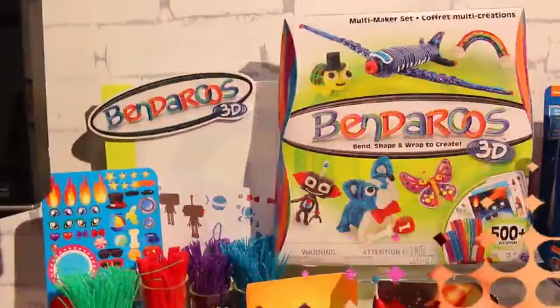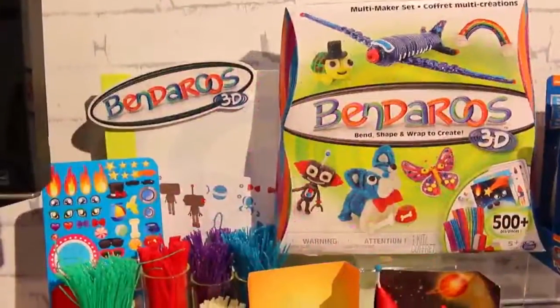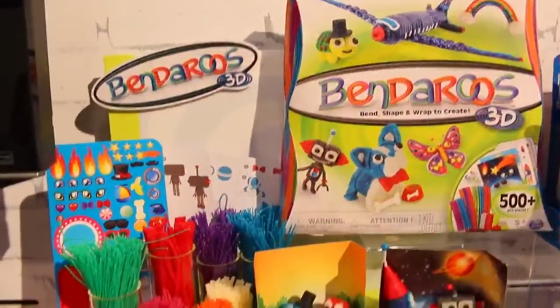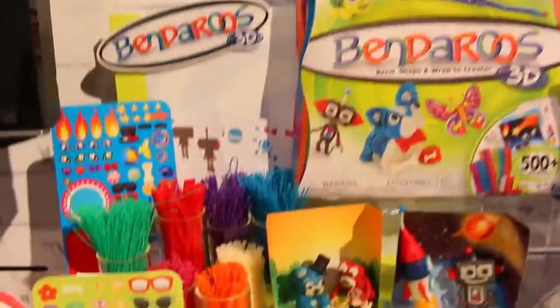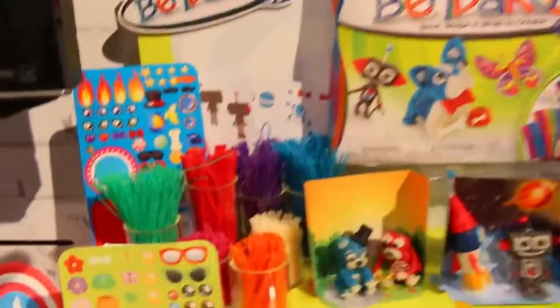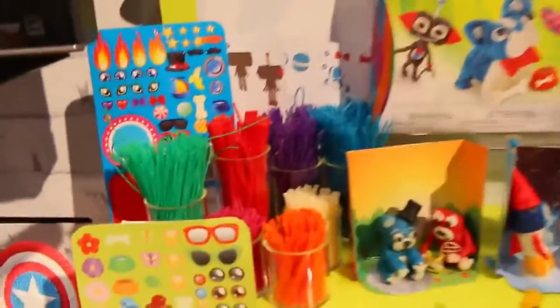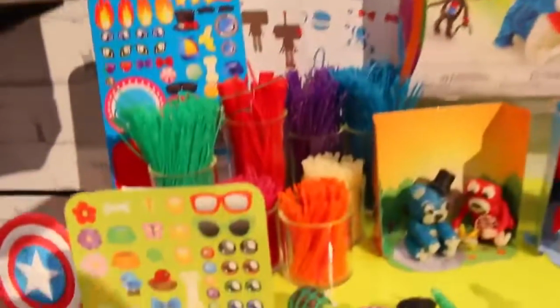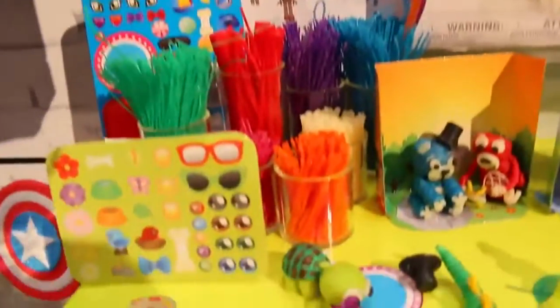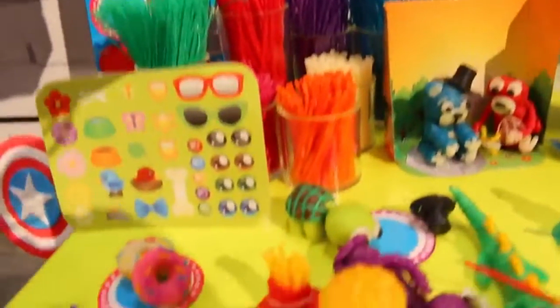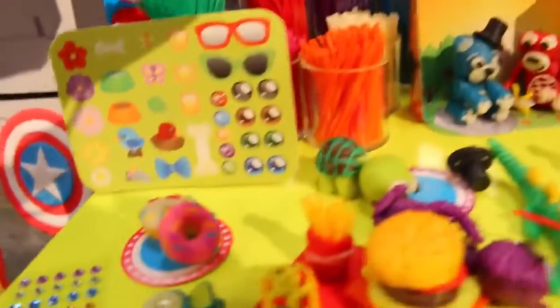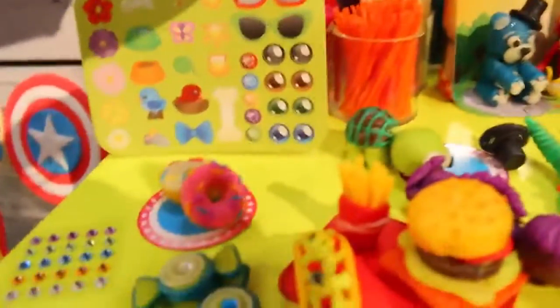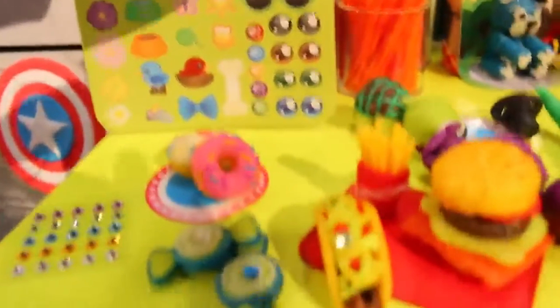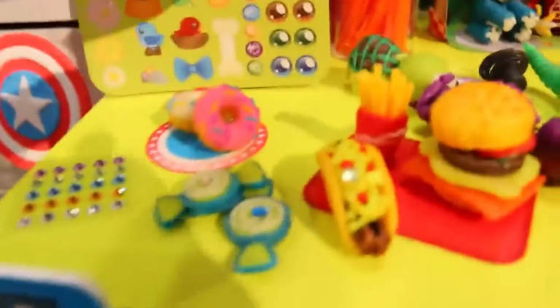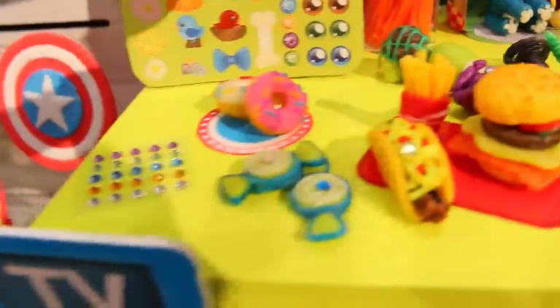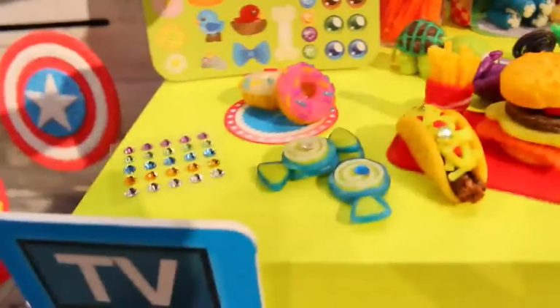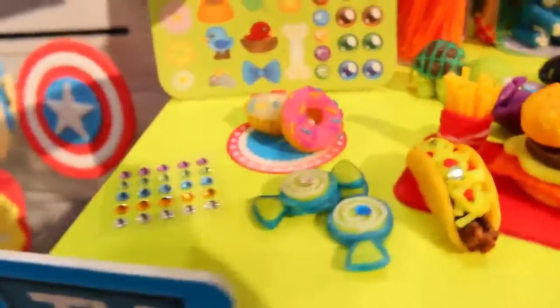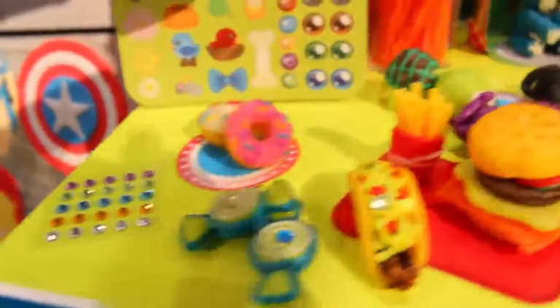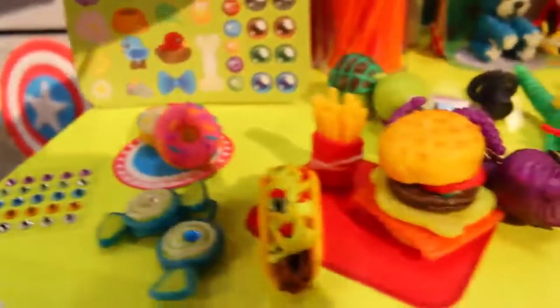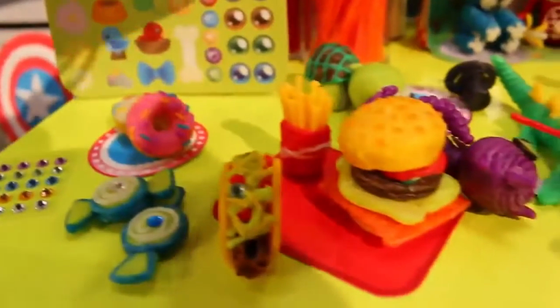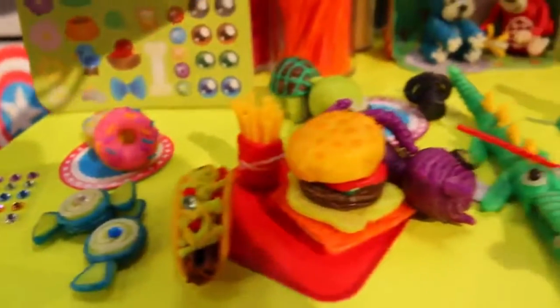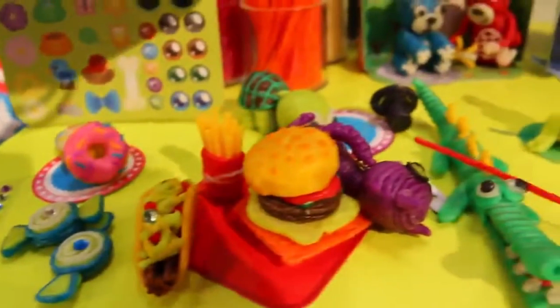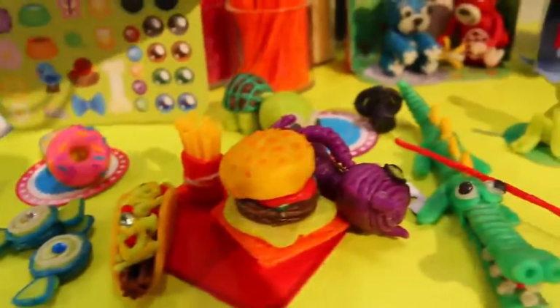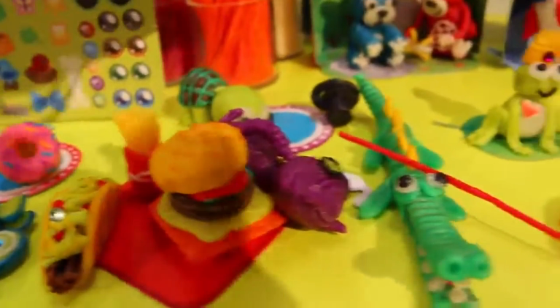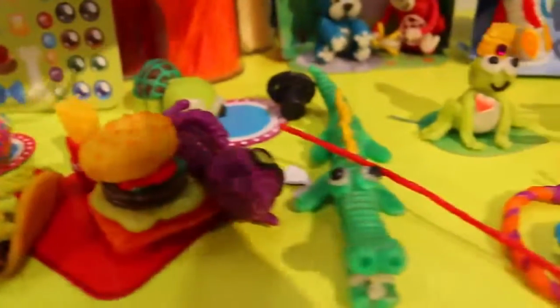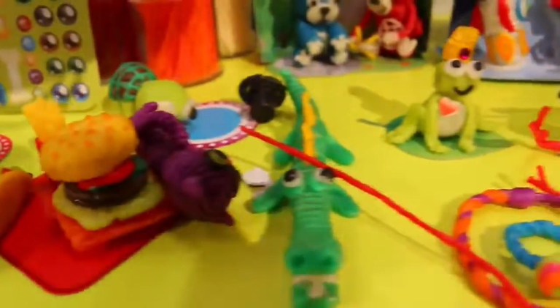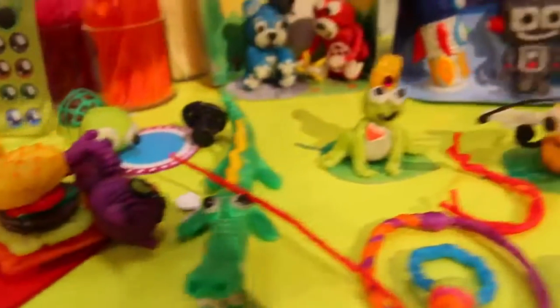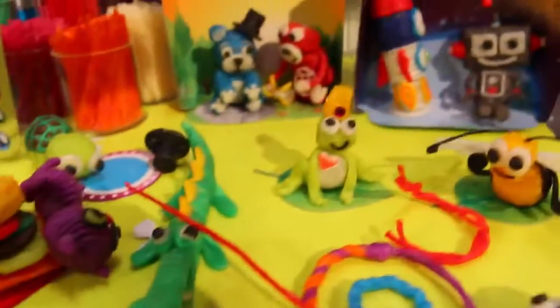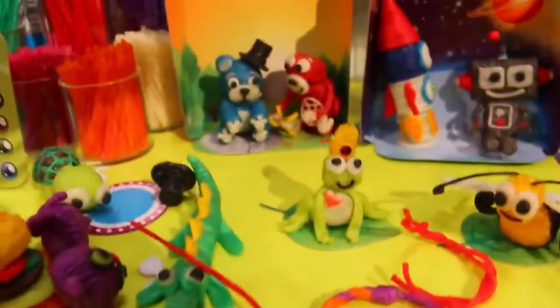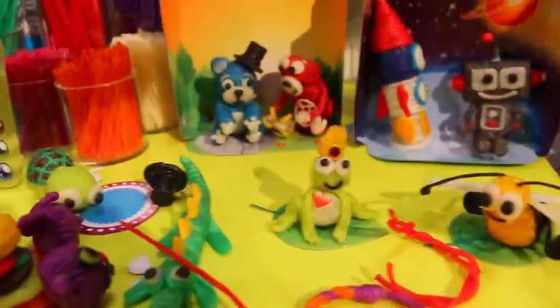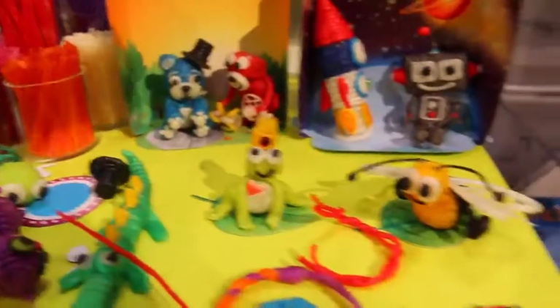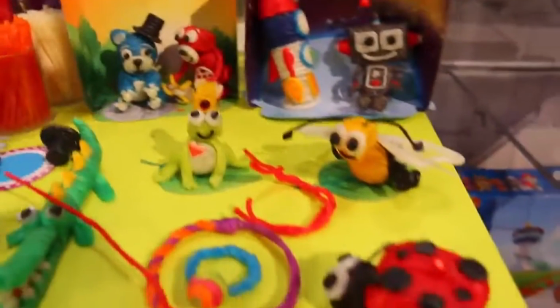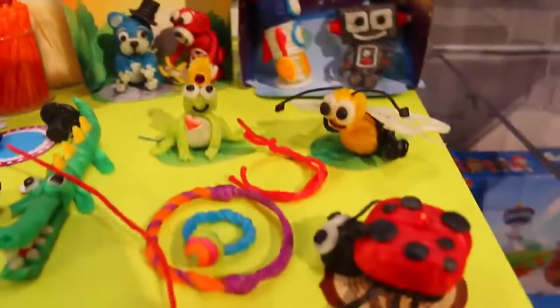And if you like doing art projects and making your own fun accessories and animals, you'll love these Bendroos. They are kind of like sticky sticks that you can fold and bend together to make fun shapes.